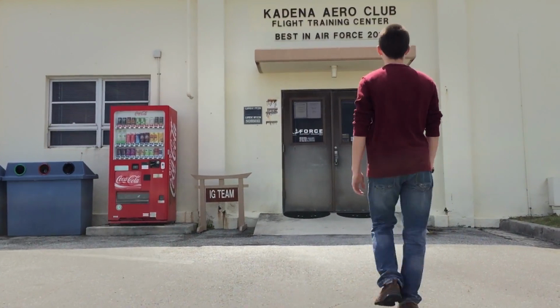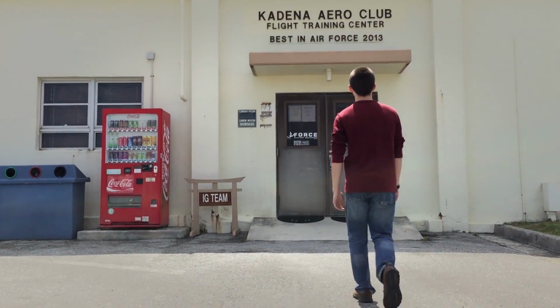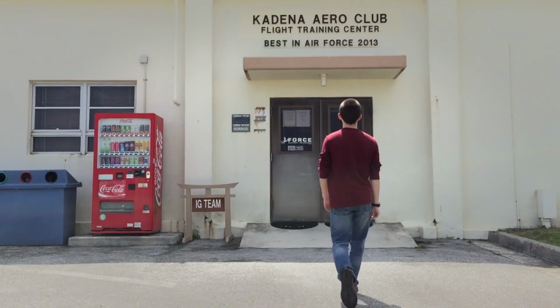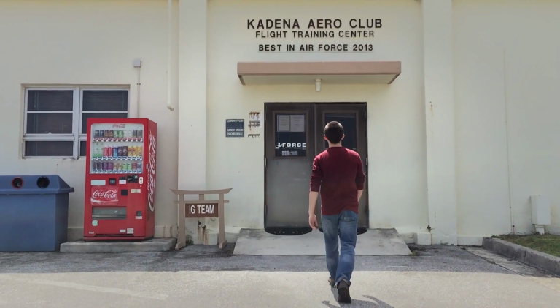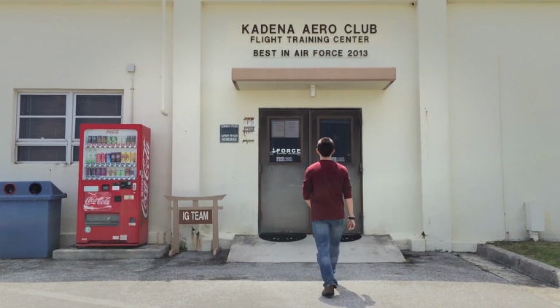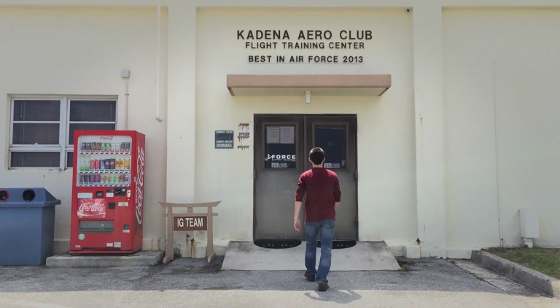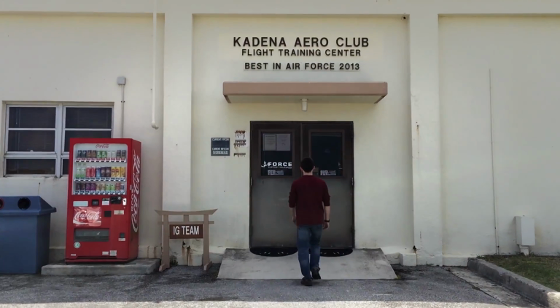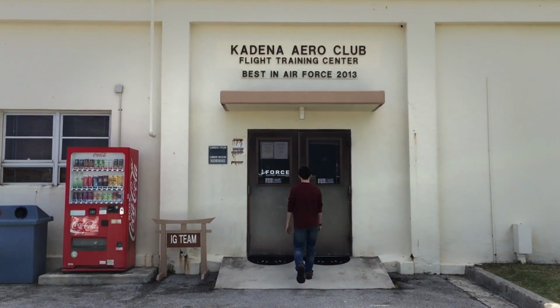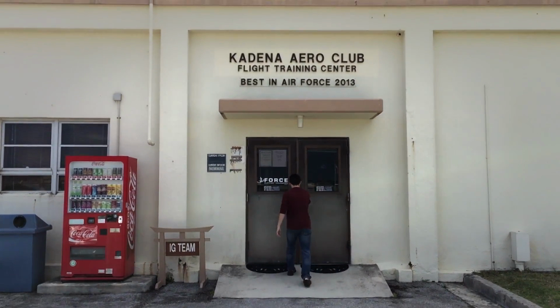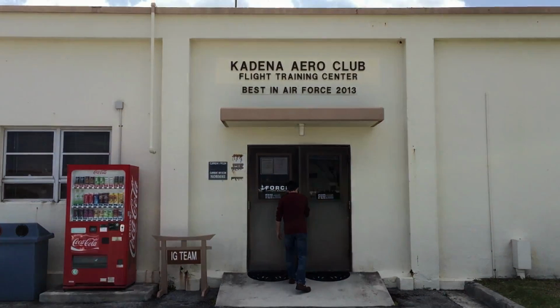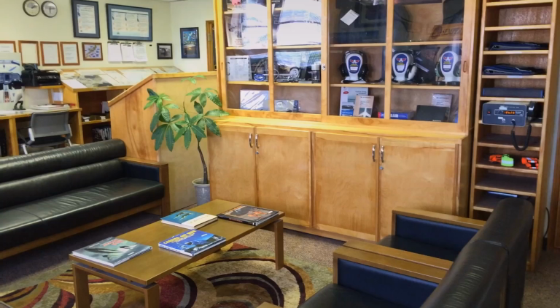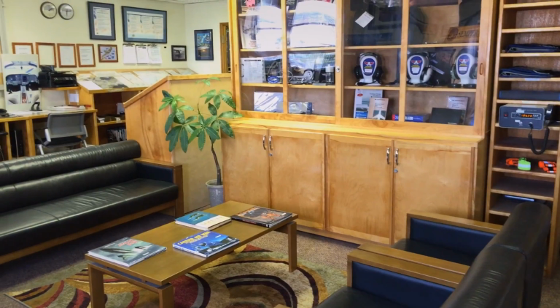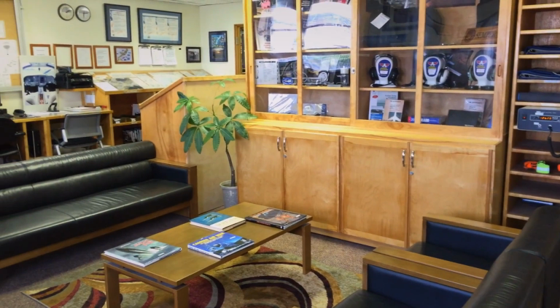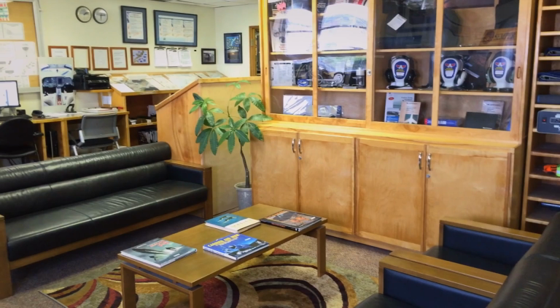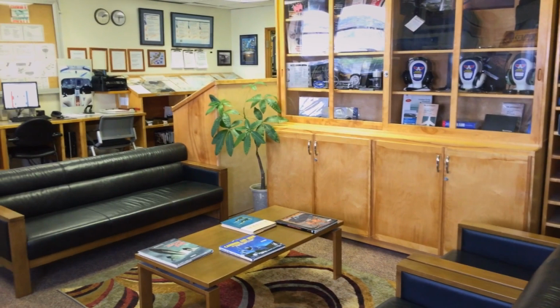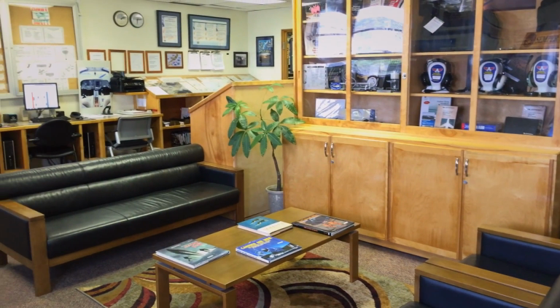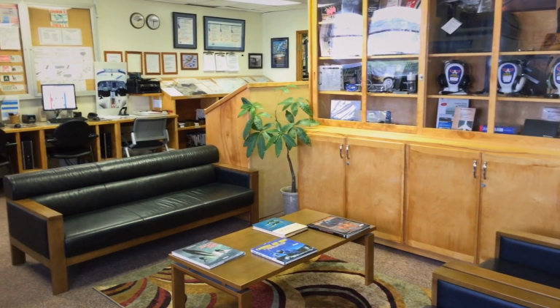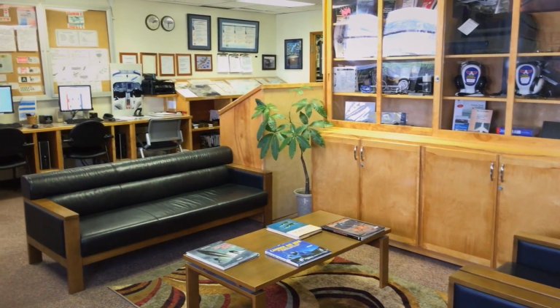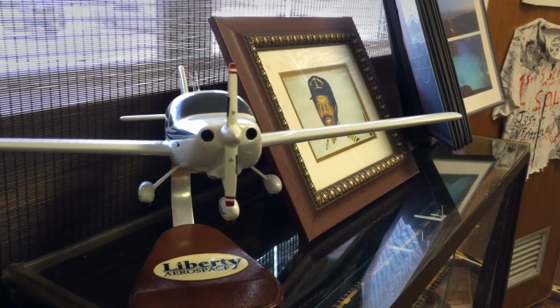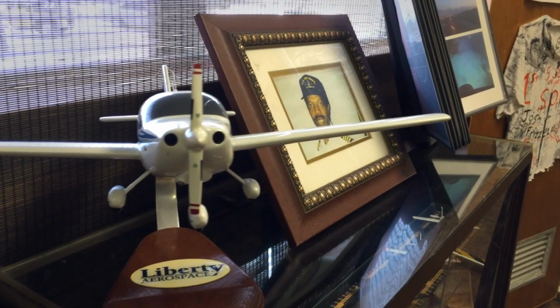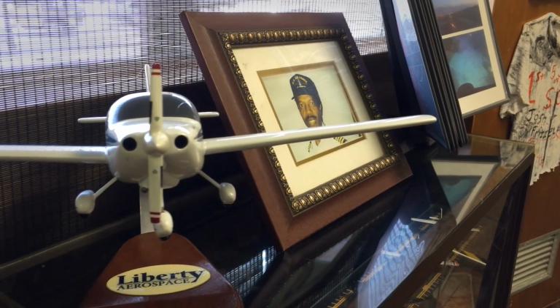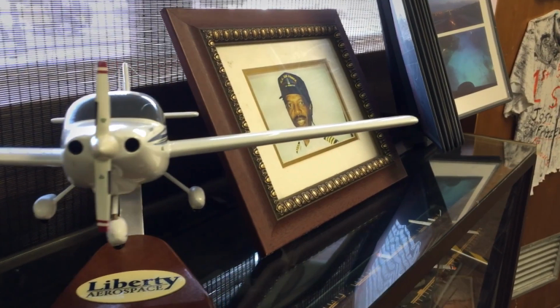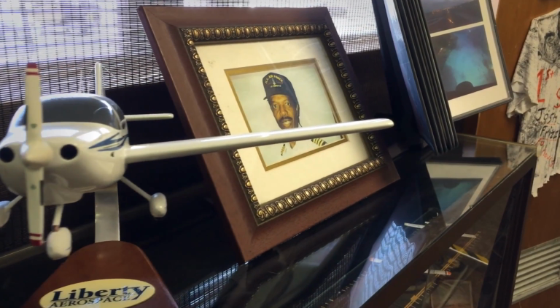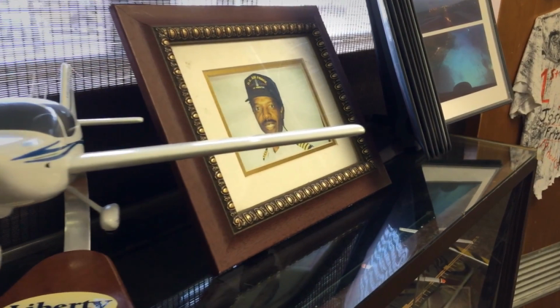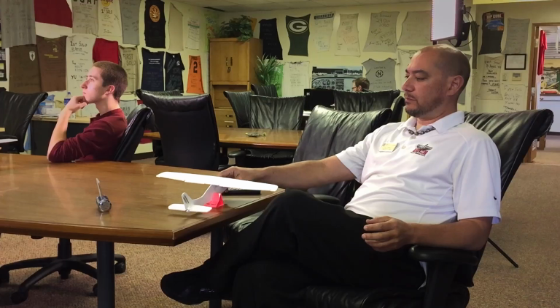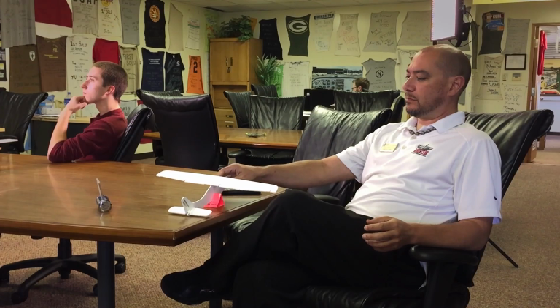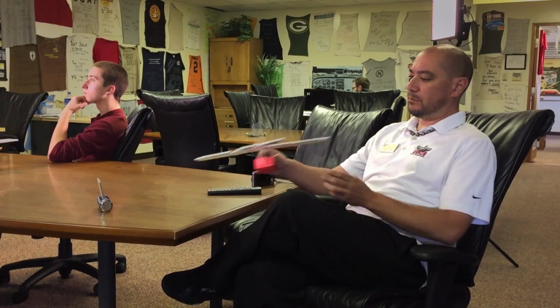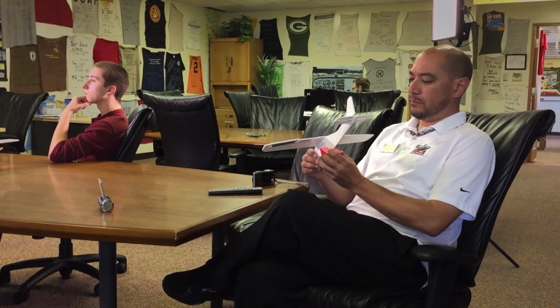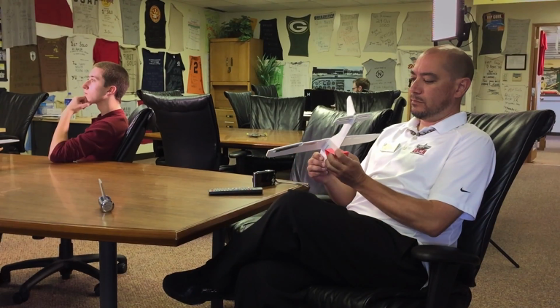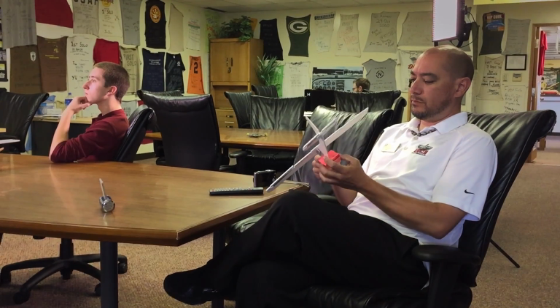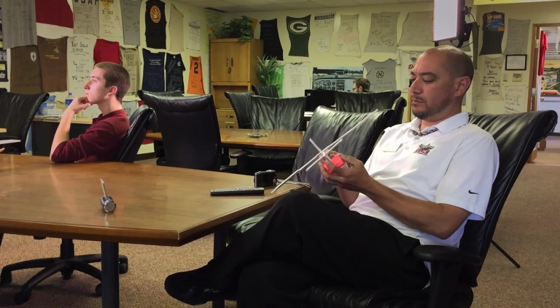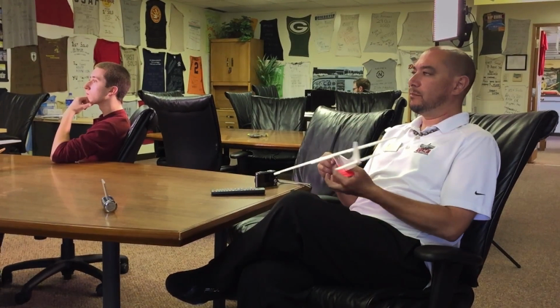Welcome to the Kadena Aero Club, located in the heart of Kadena Air Base. The Aero Club was founded December 12, 1965, when the Naha Air Base Aero Club was dissolved. Our guide for today is Scott Mace, the manager of the club.